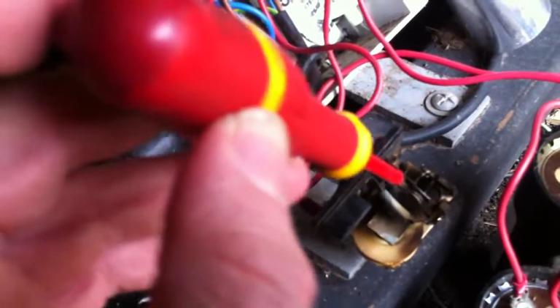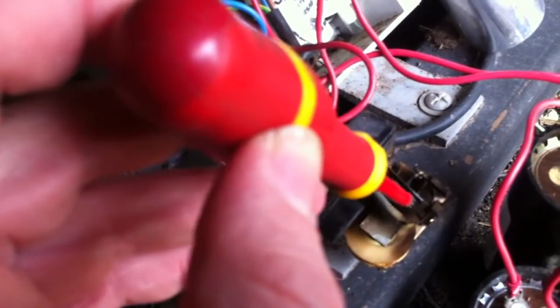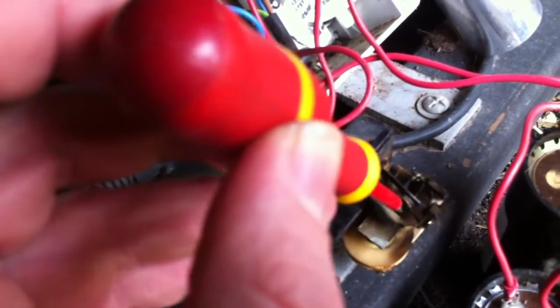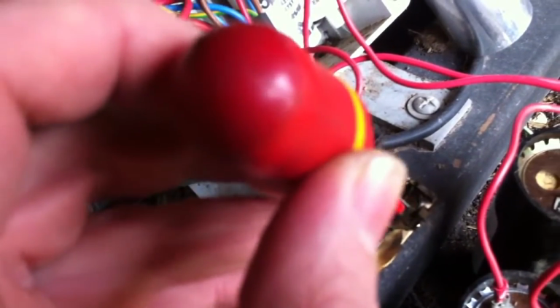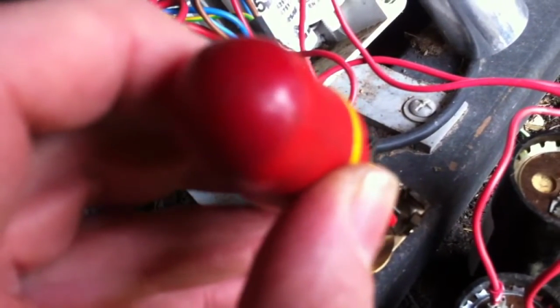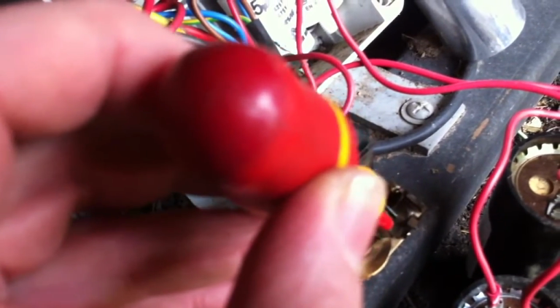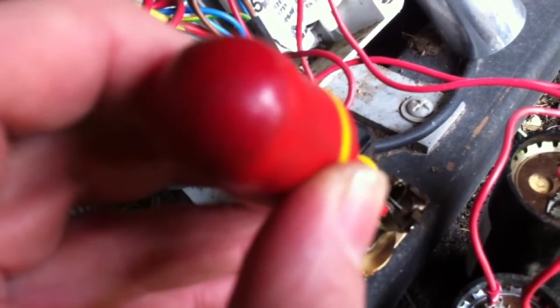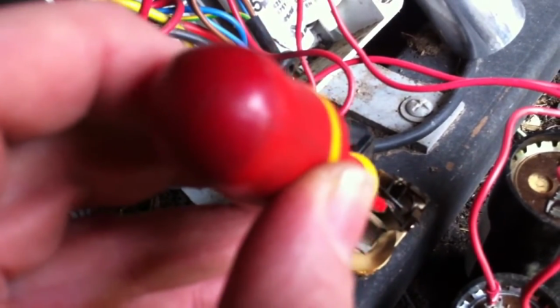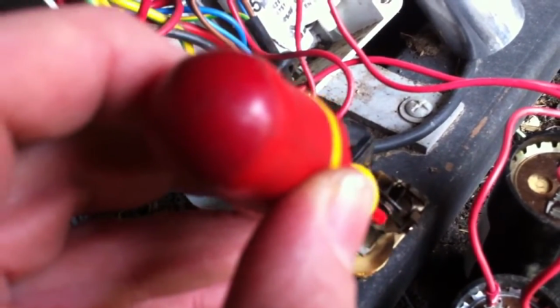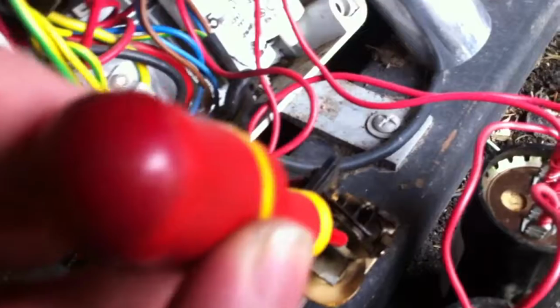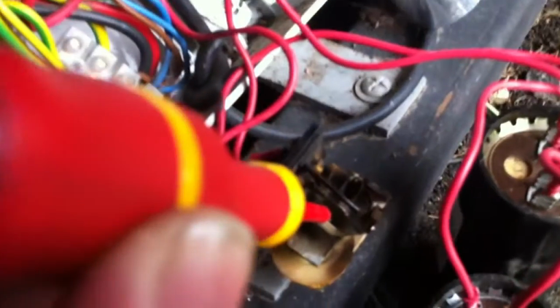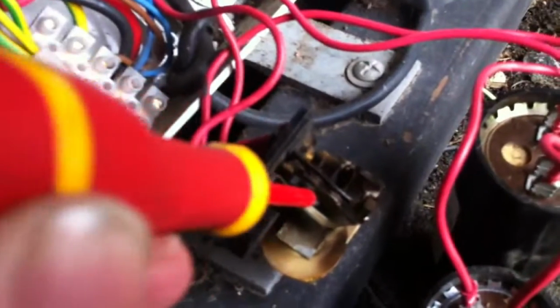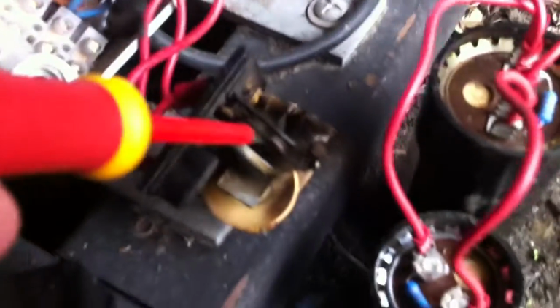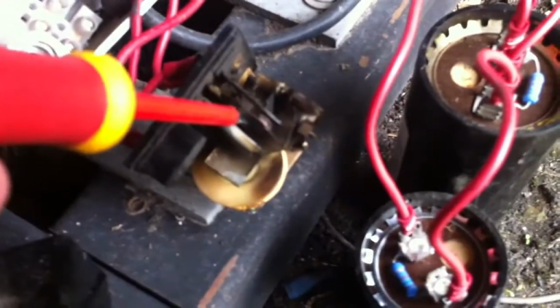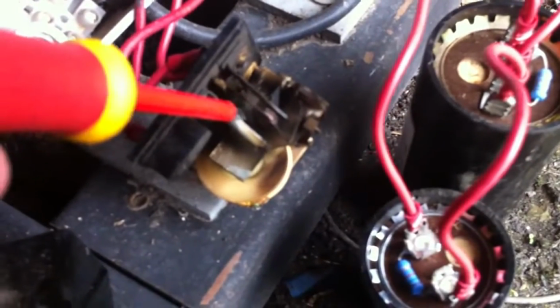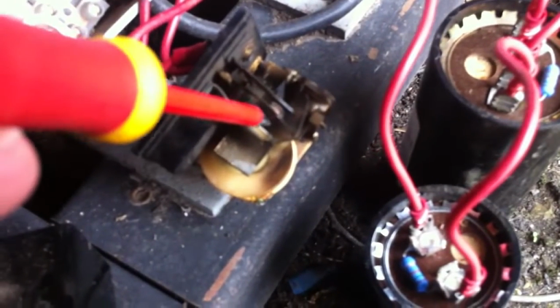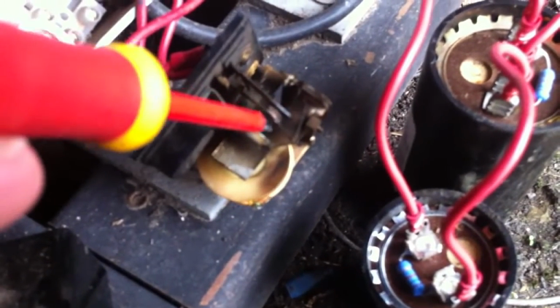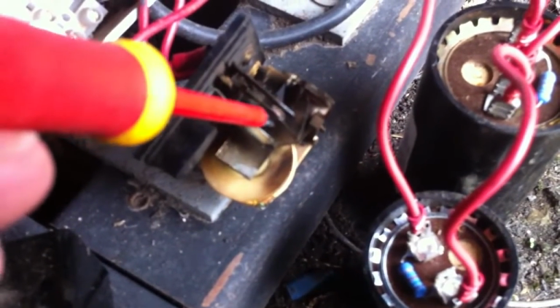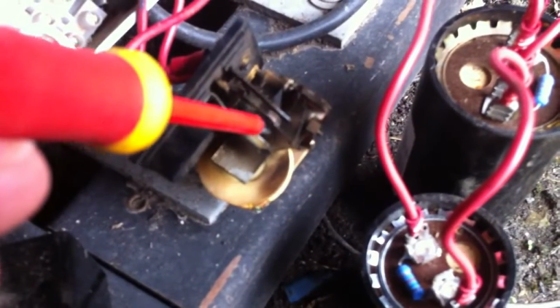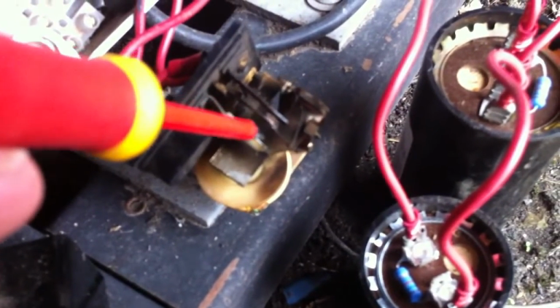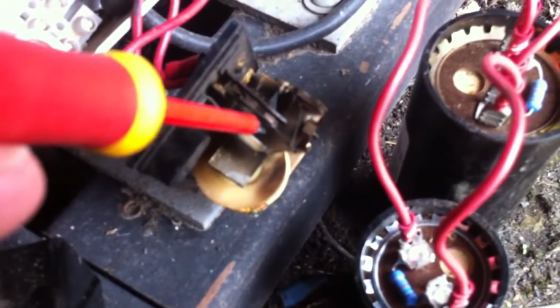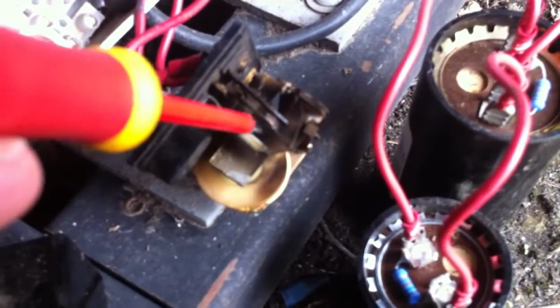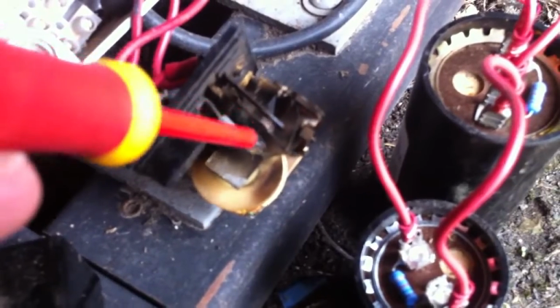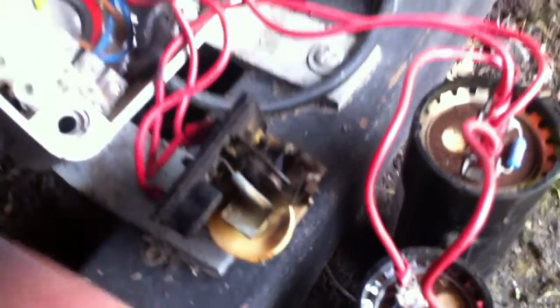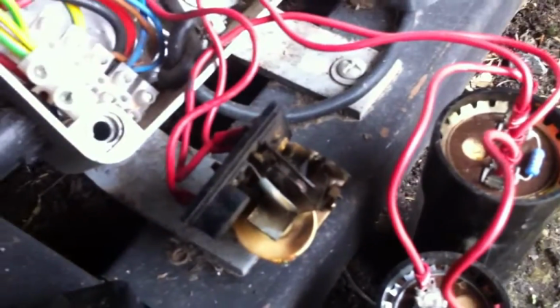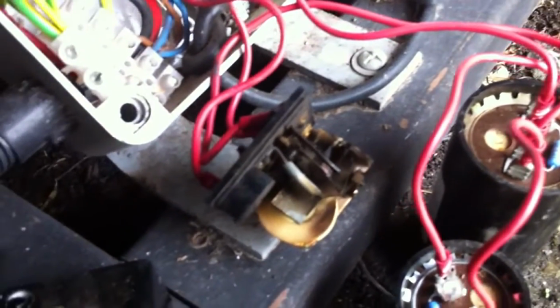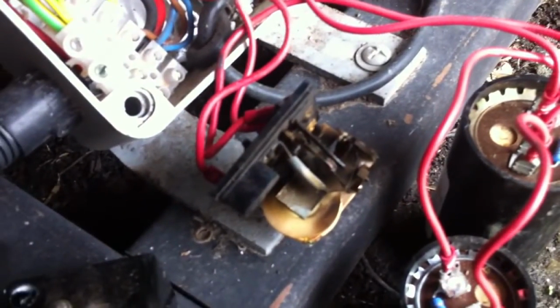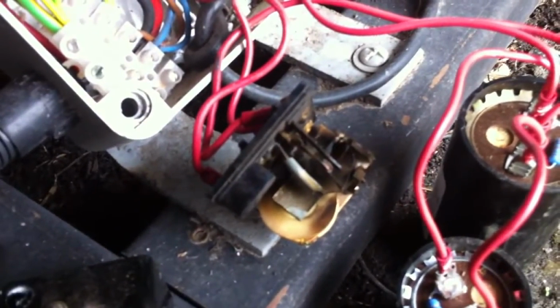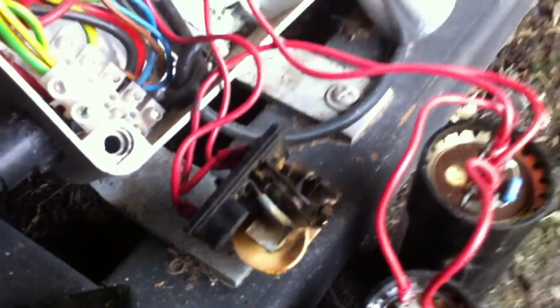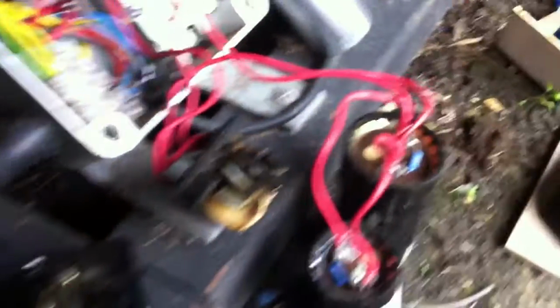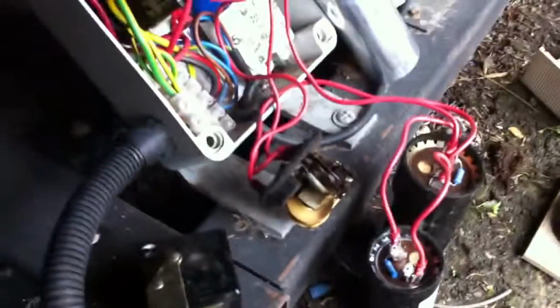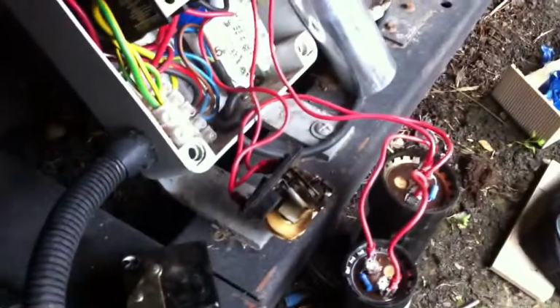Looks like the contact's burnt — it's probably not there. You can see it's not. You can see there's a bit more movement there; it's not quite touching. So we'll put a new relay on there and see how it goes.